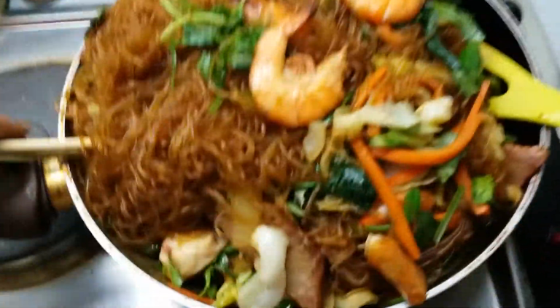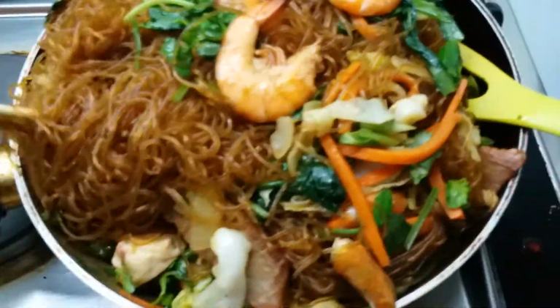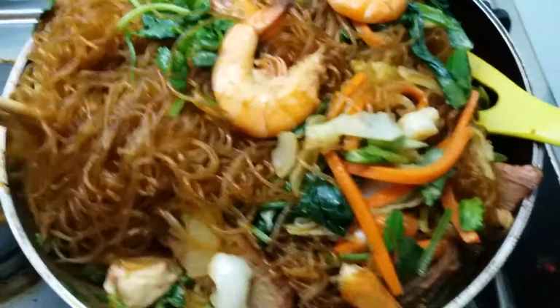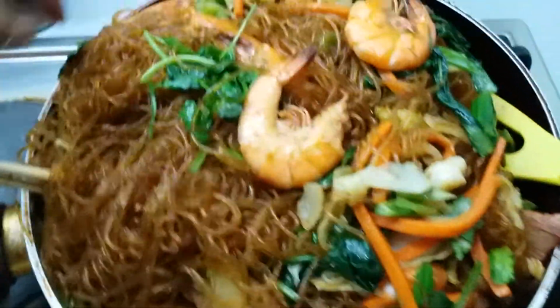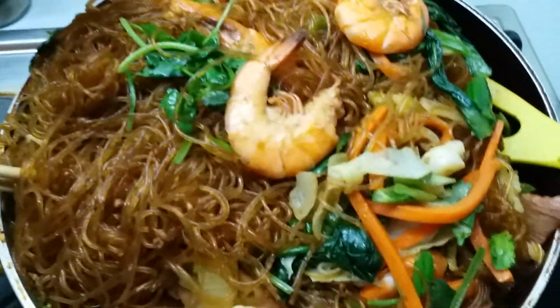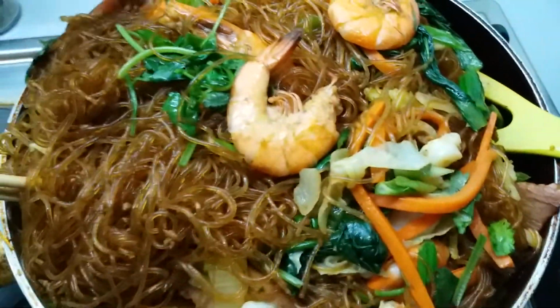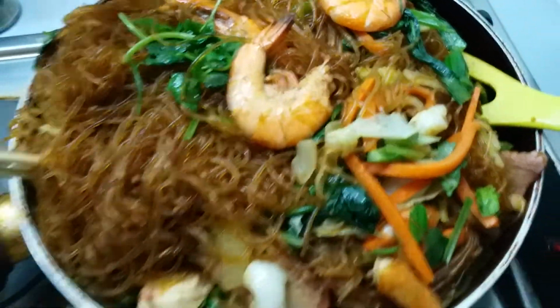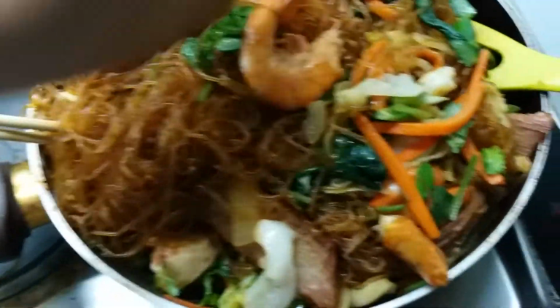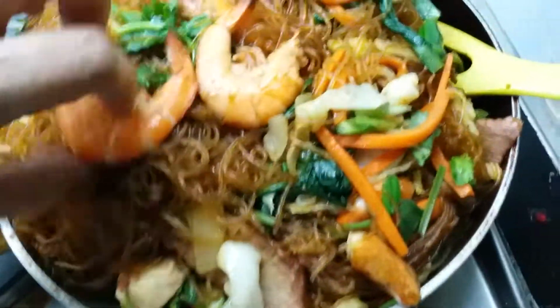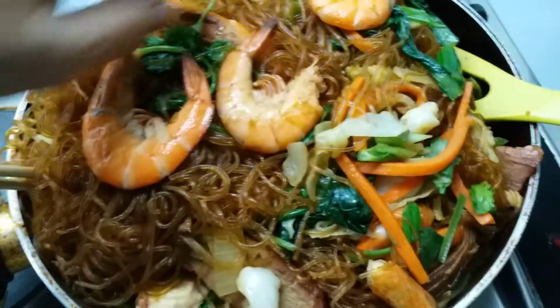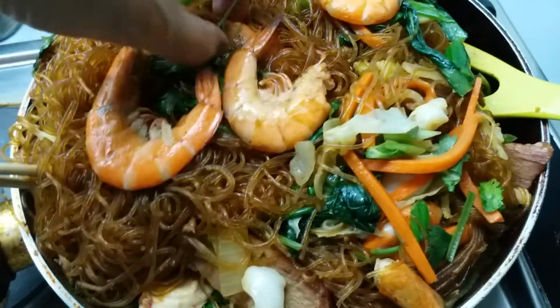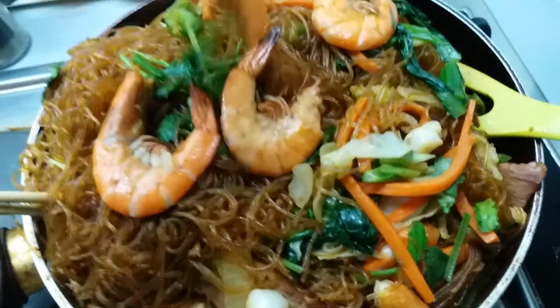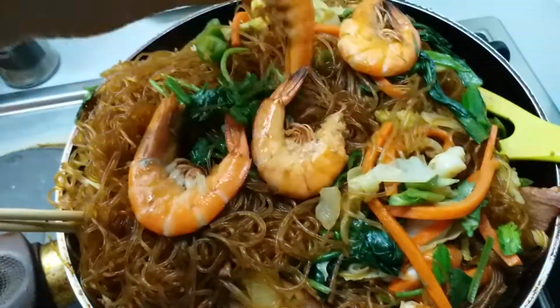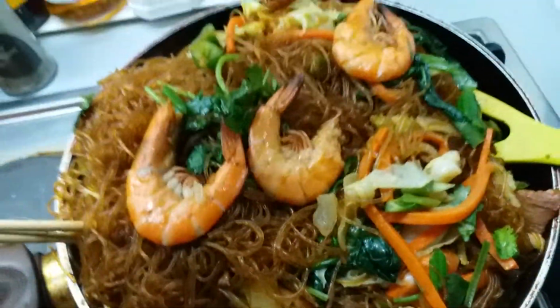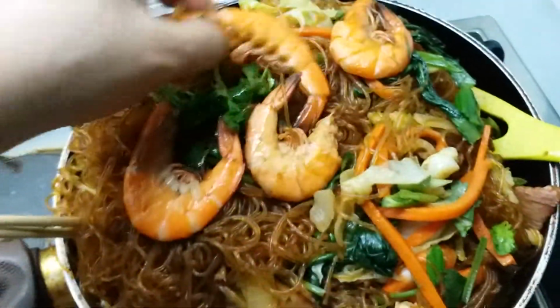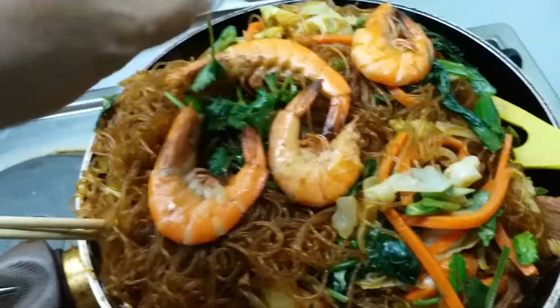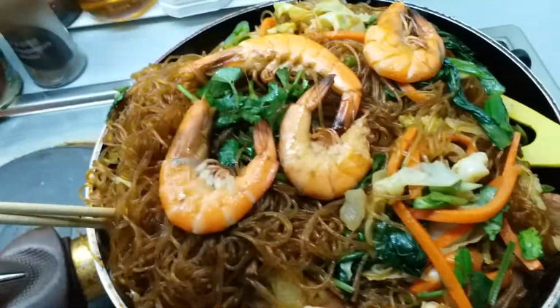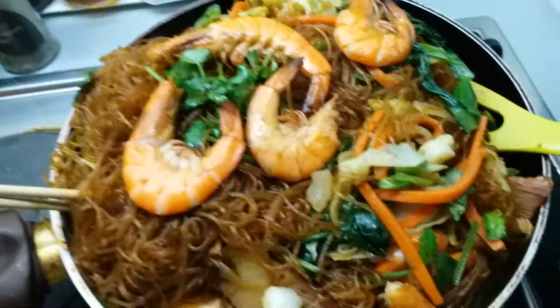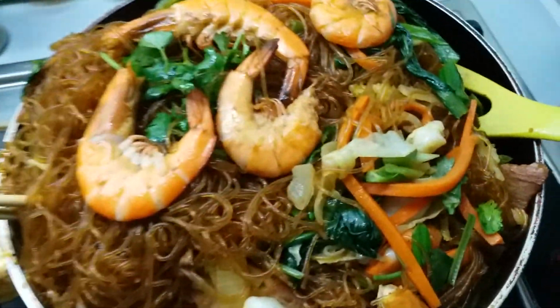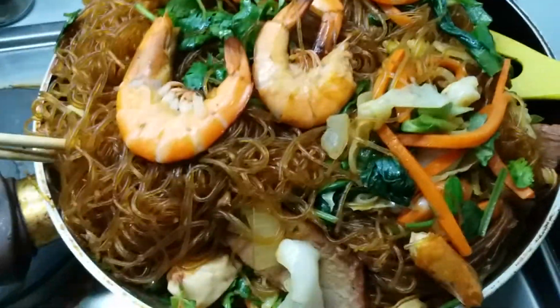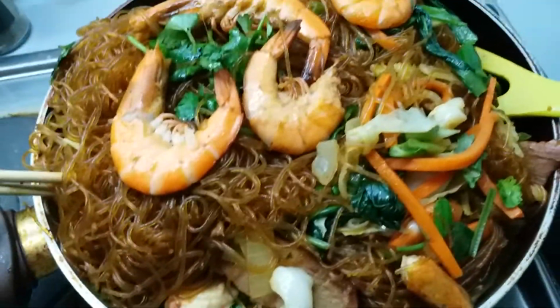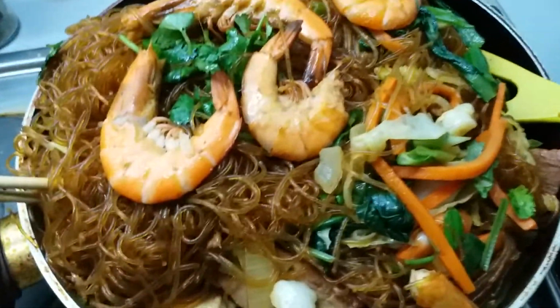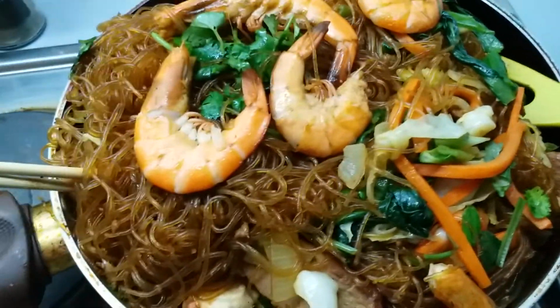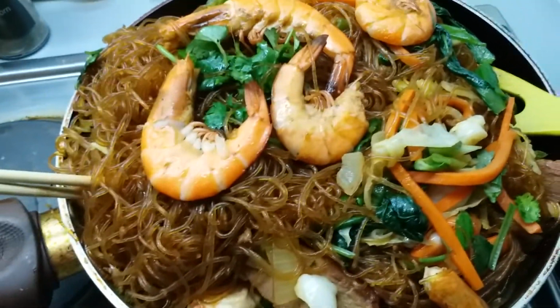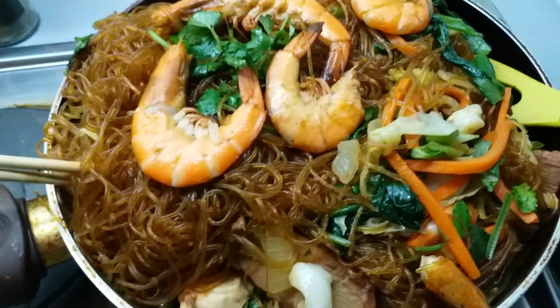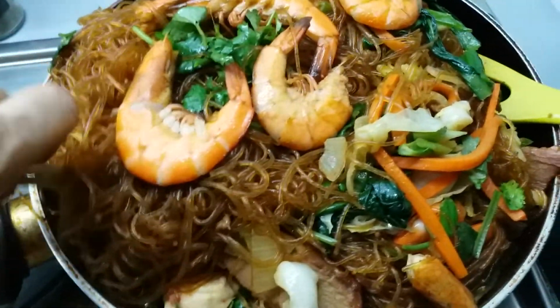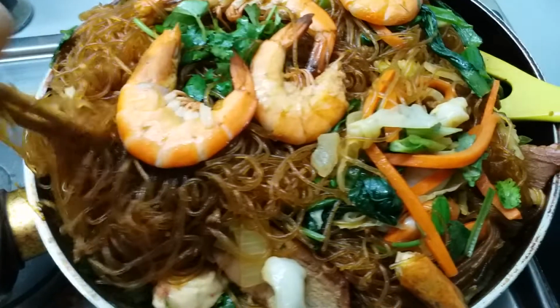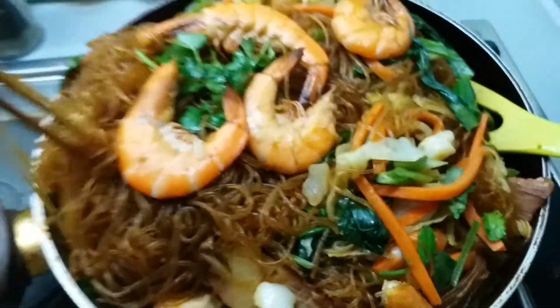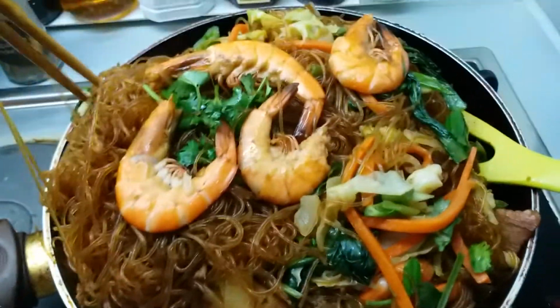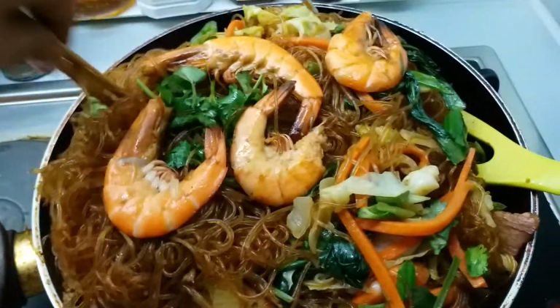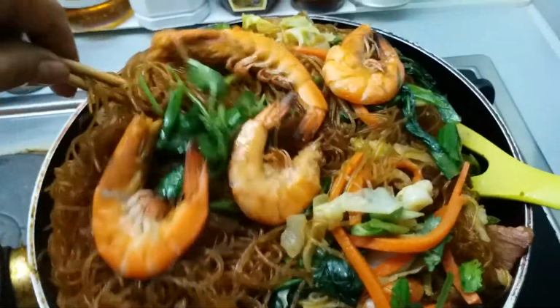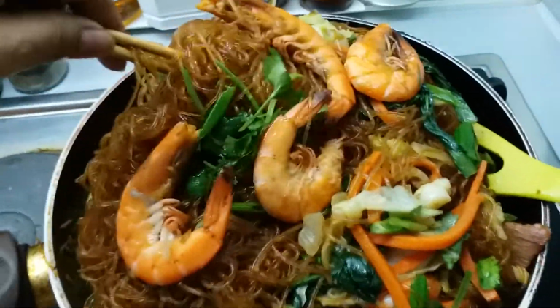I mix mix everything so we enjoy eating later. Drink Coke, yes!